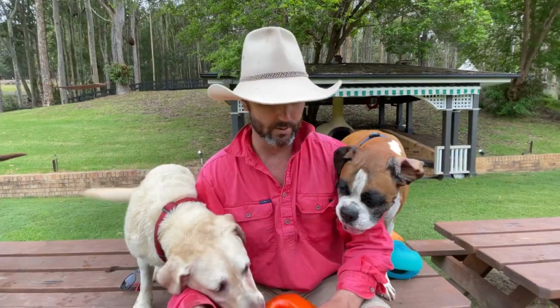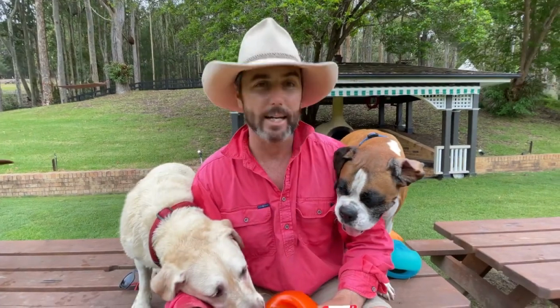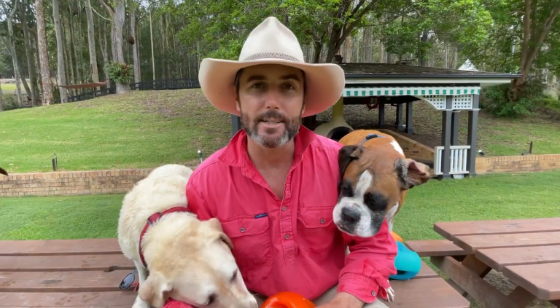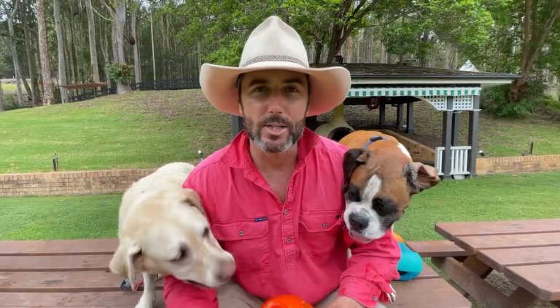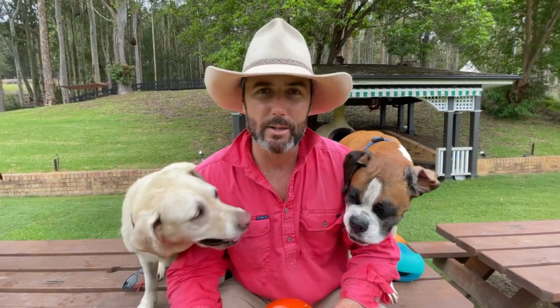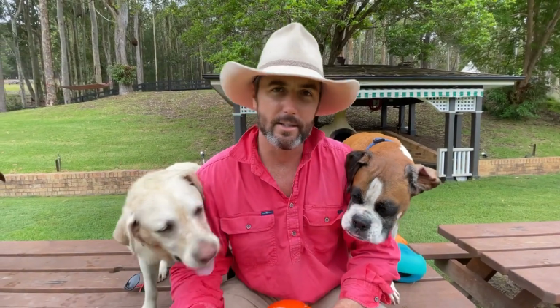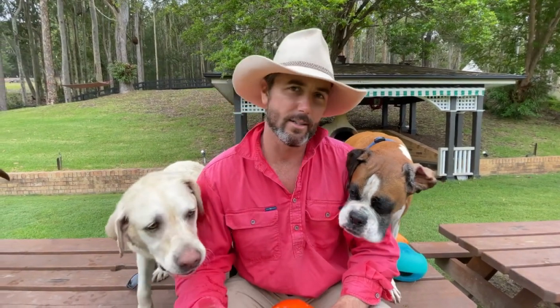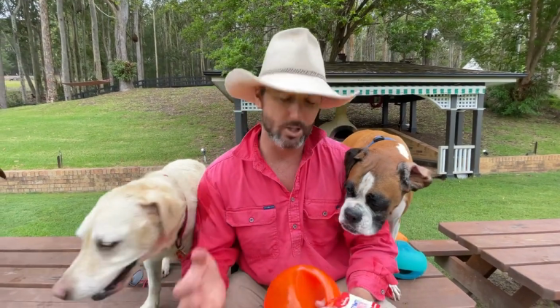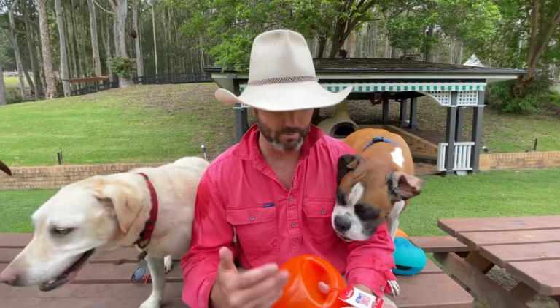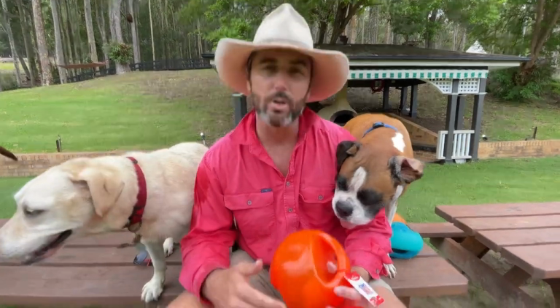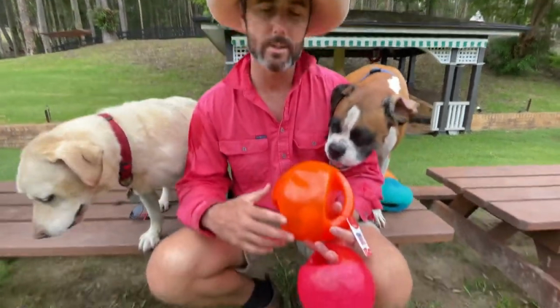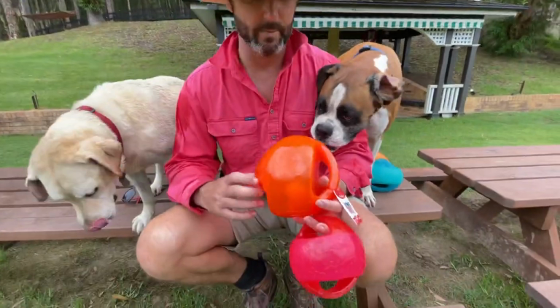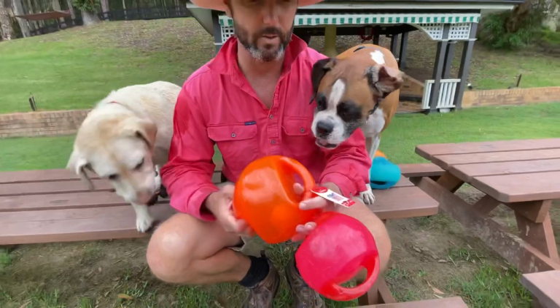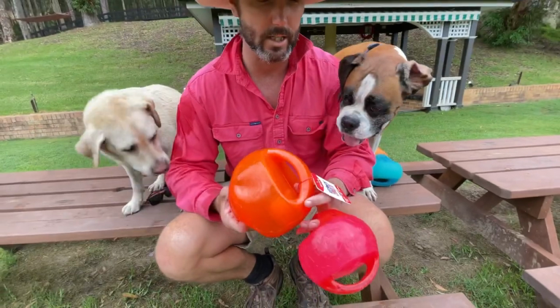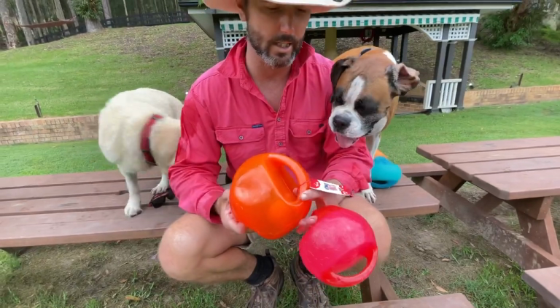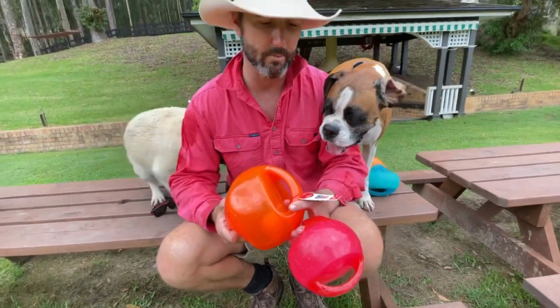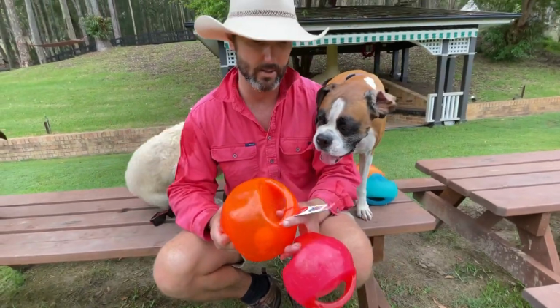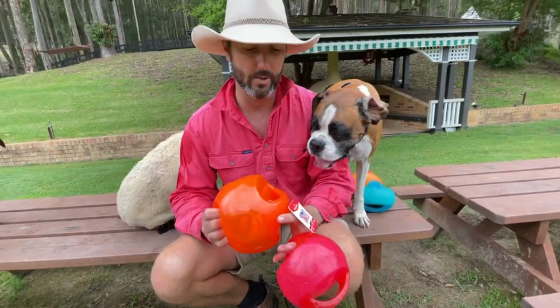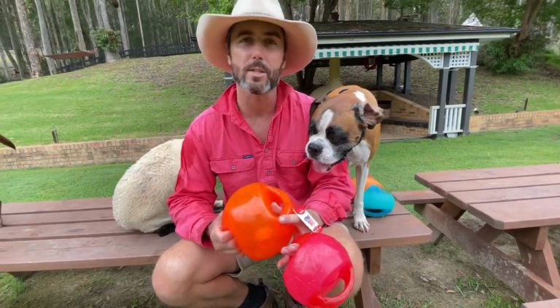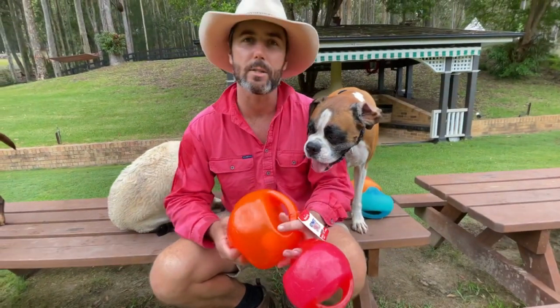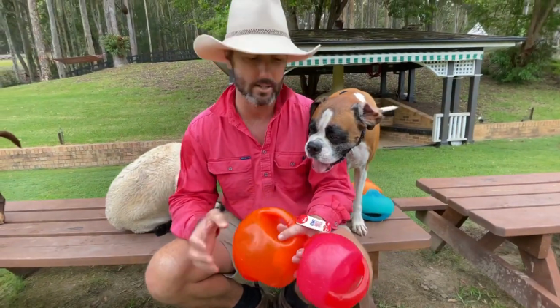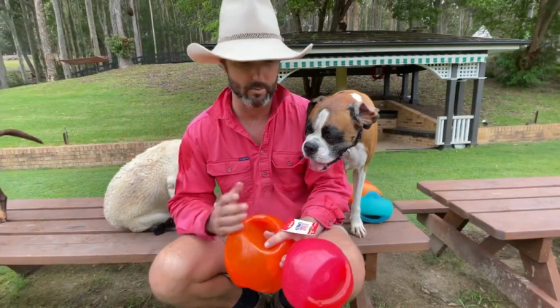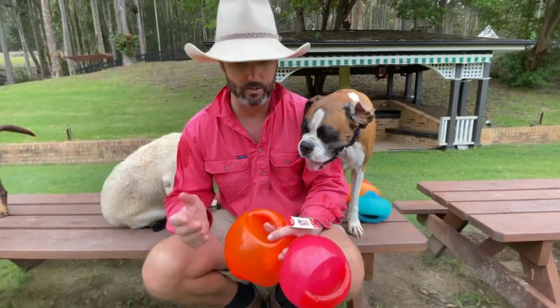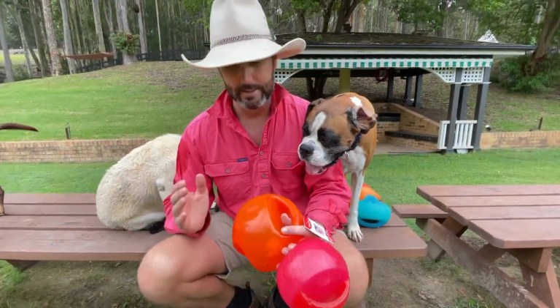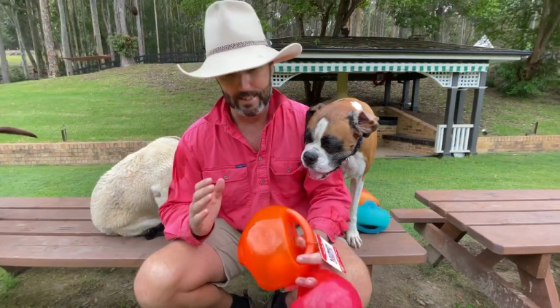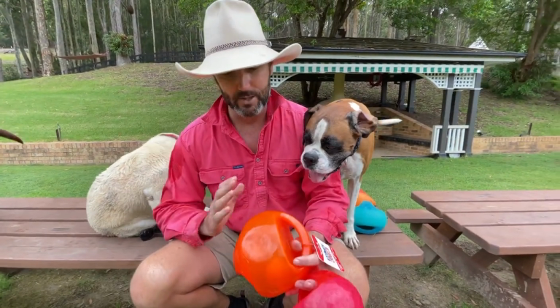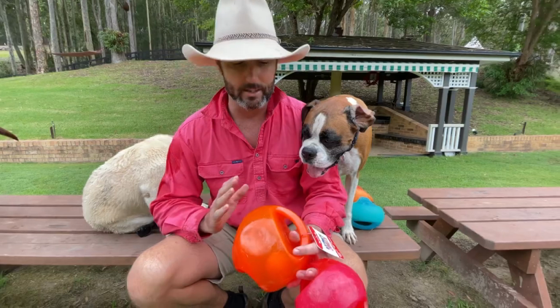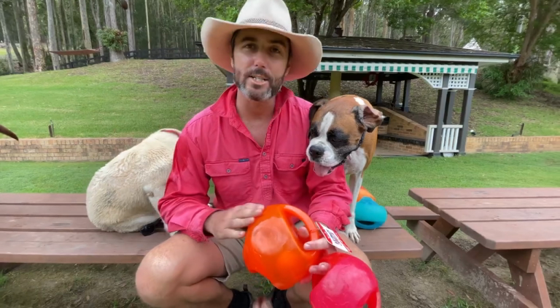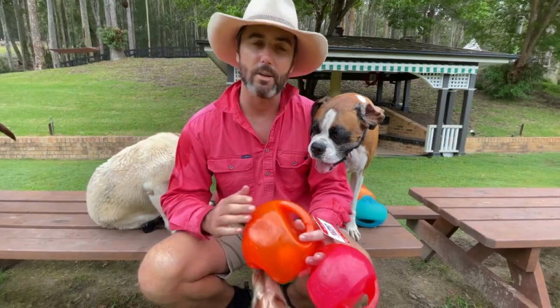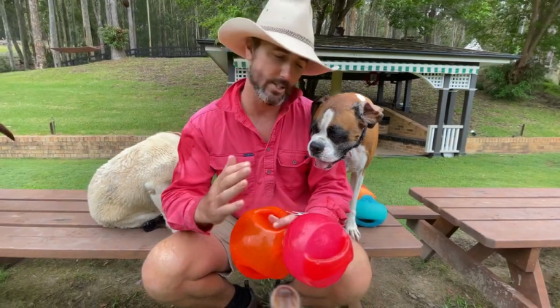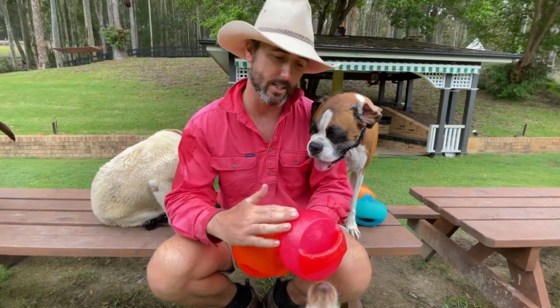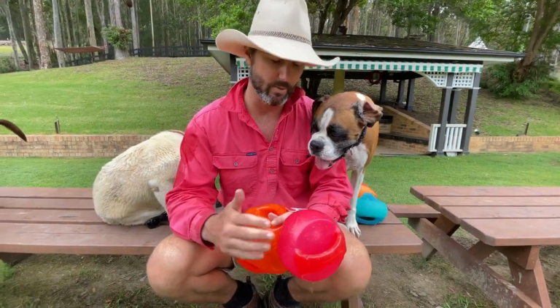Today we're going to talk about the Kong Jumbler Ball. There are a few different types in the Jumbler series — this is the ball. We've got the large, extra large, and the small-medium.